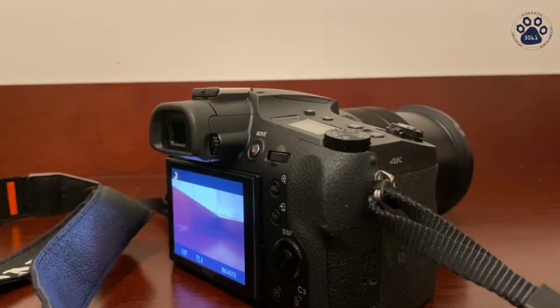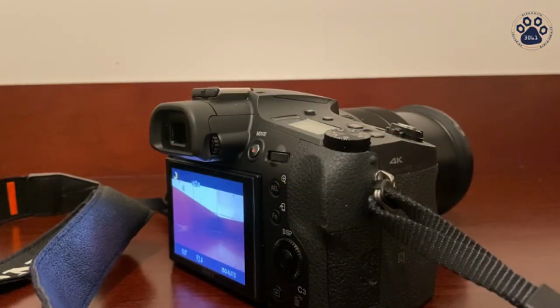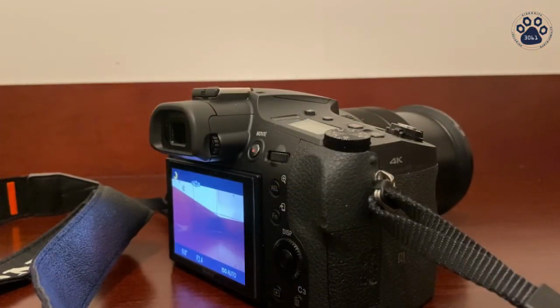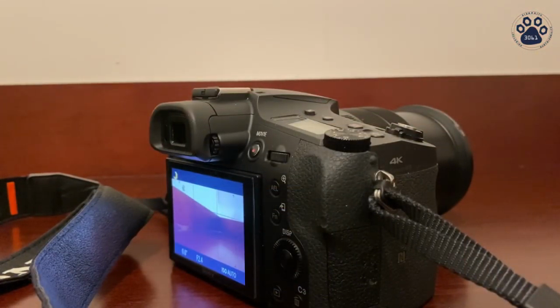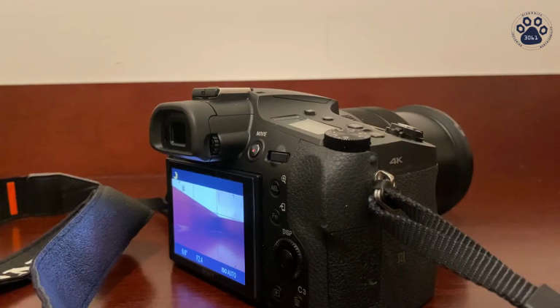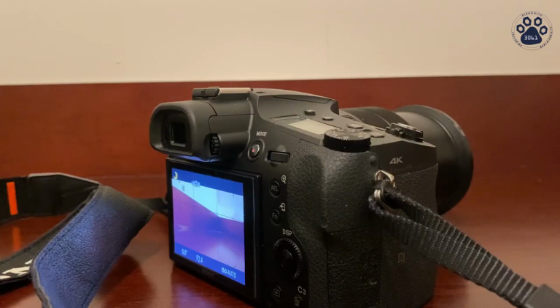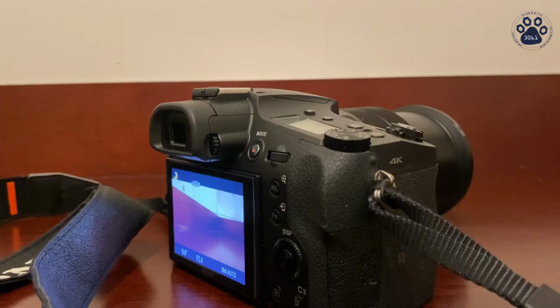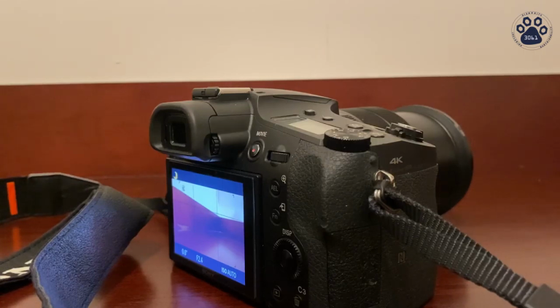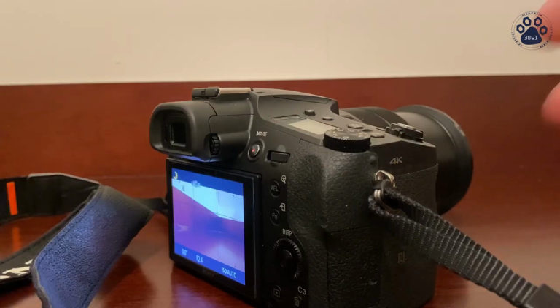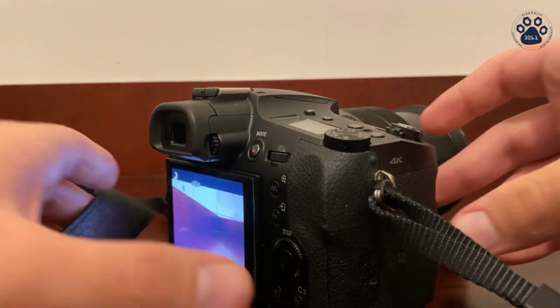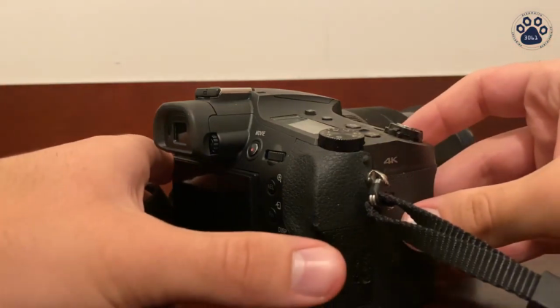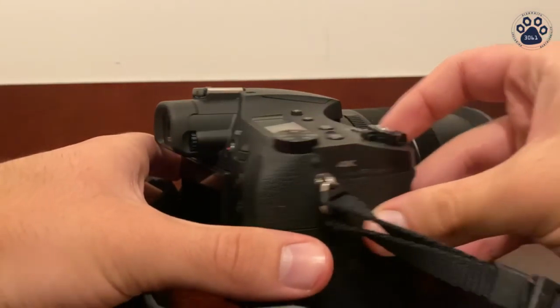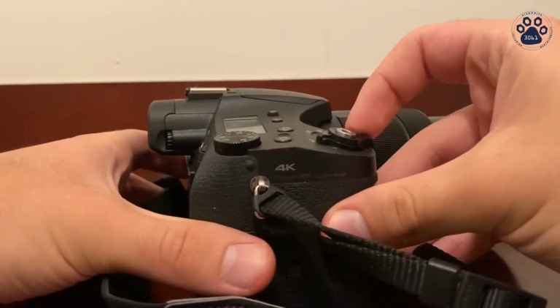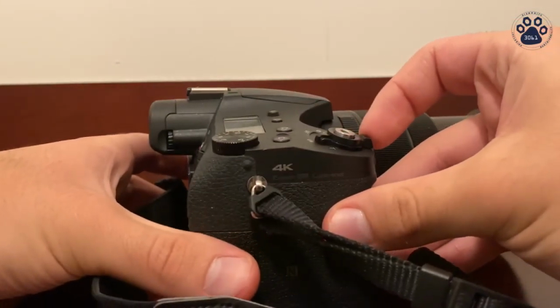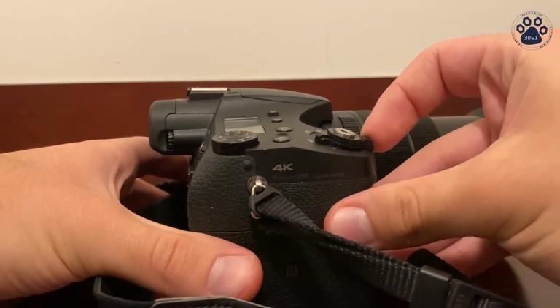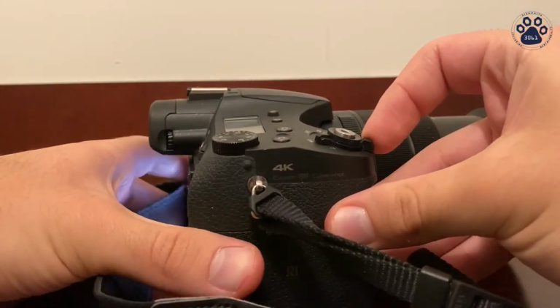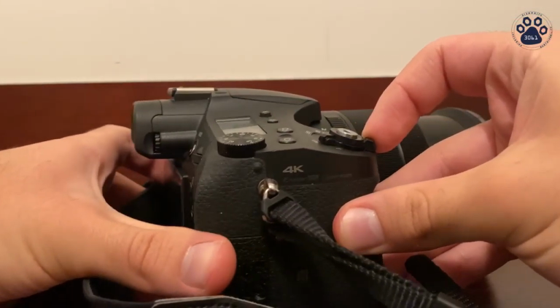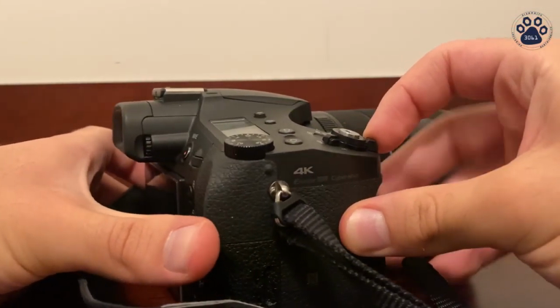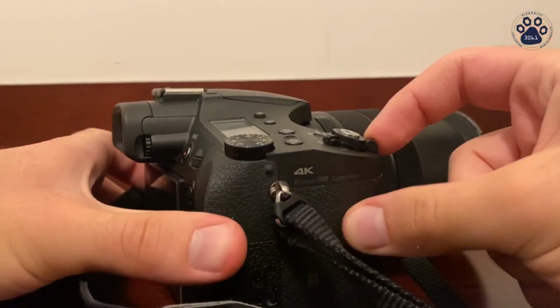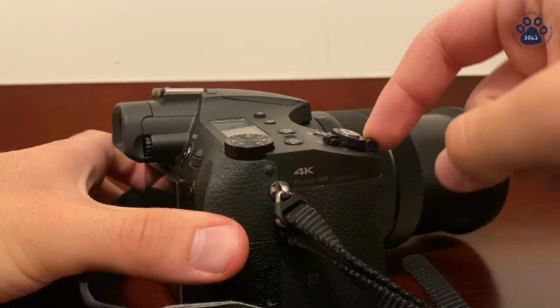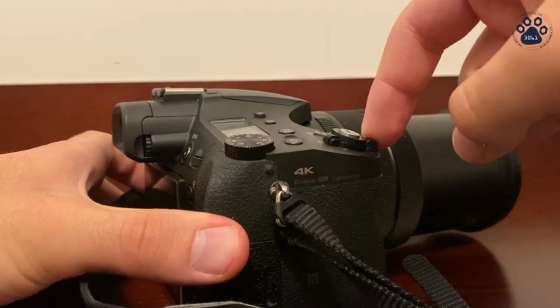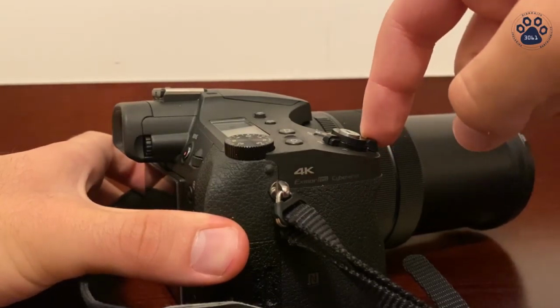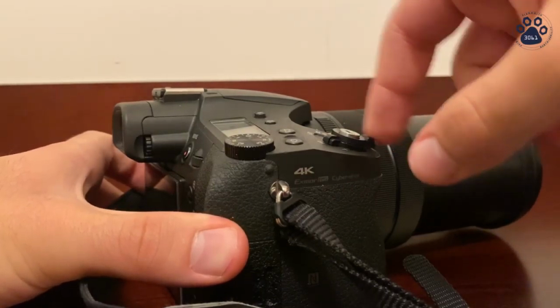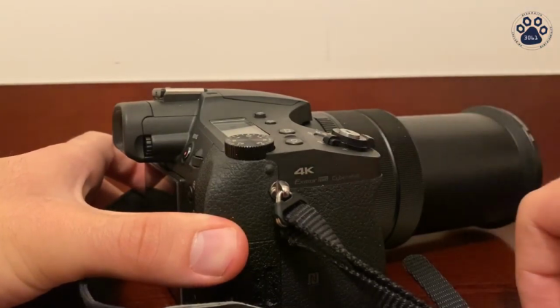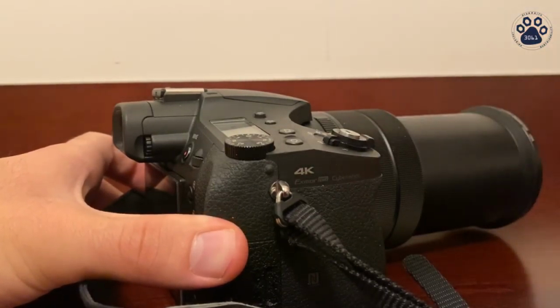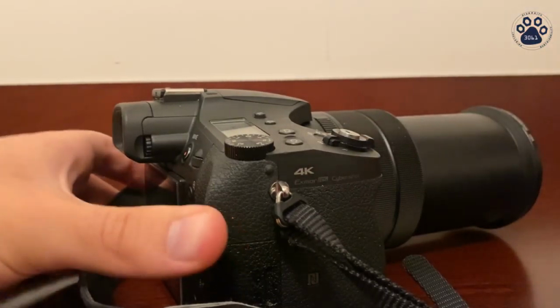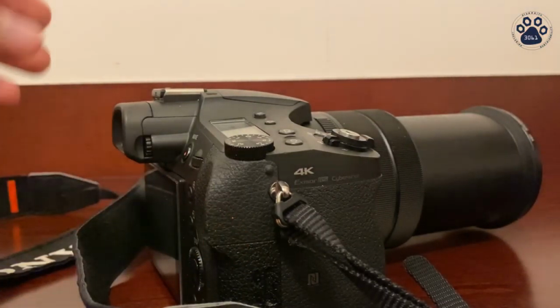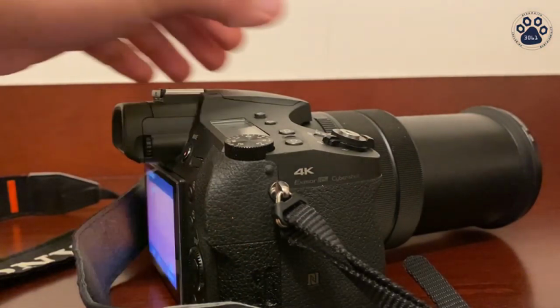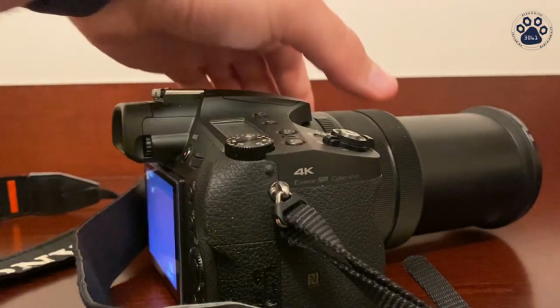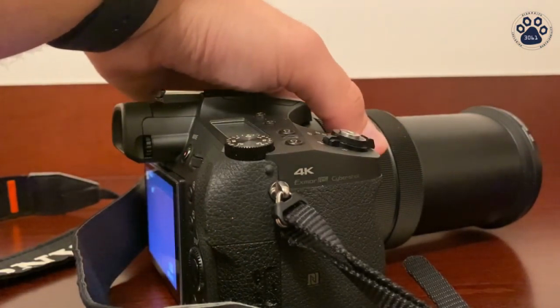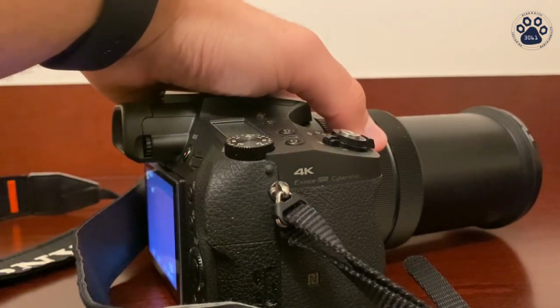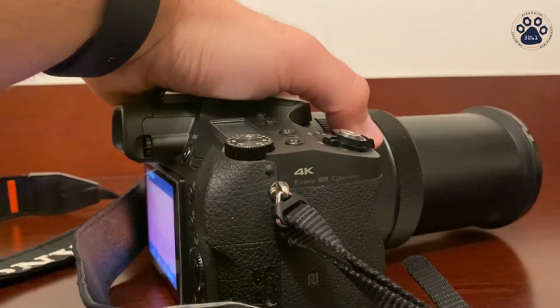There are two ways you can zoom with the camera. One of them is by using this dial over here, or you can also use this dial closer to the lens.